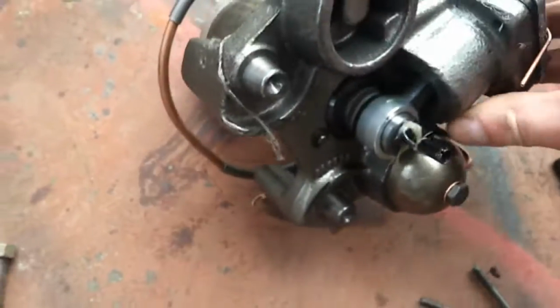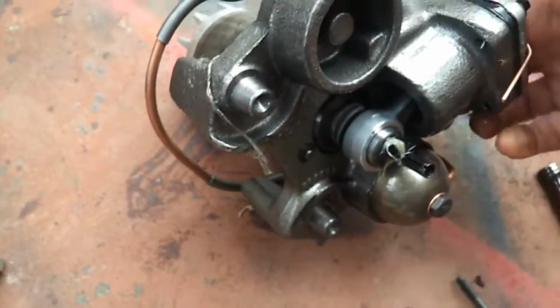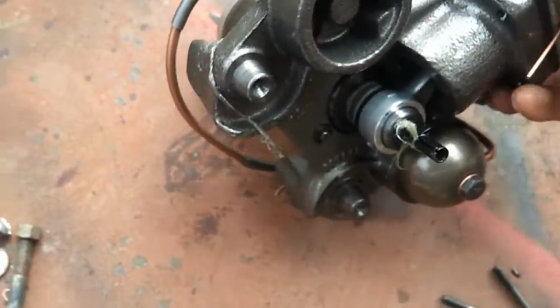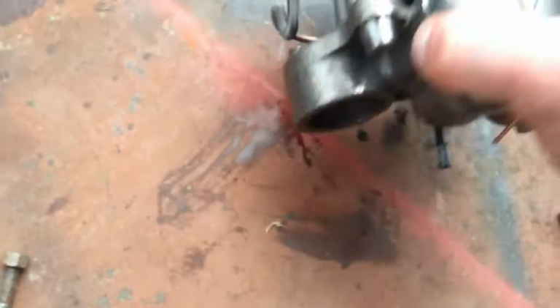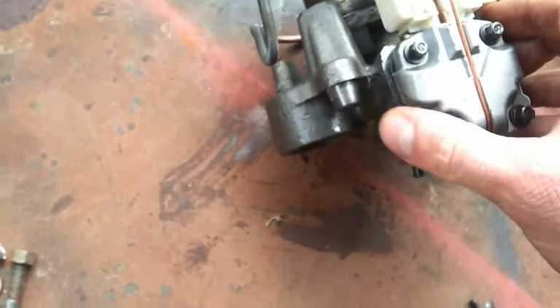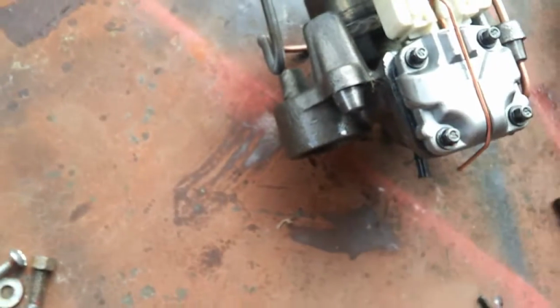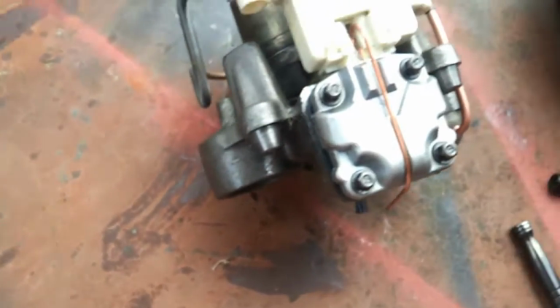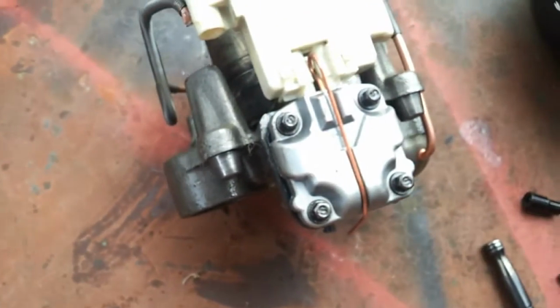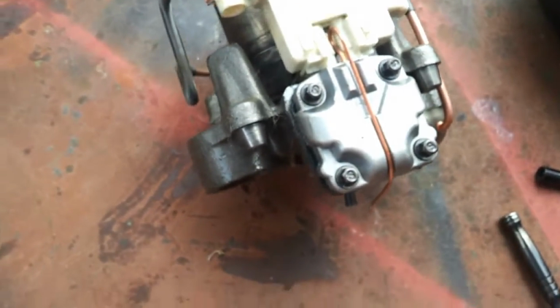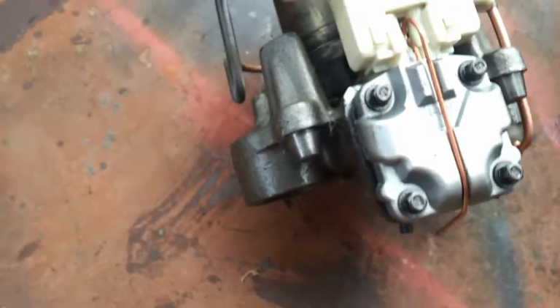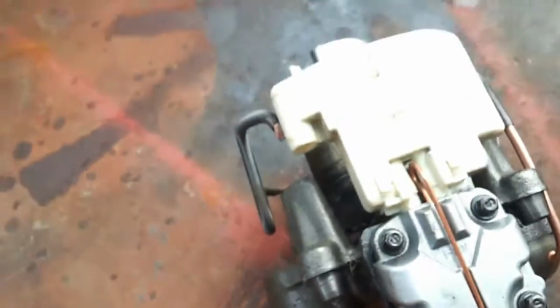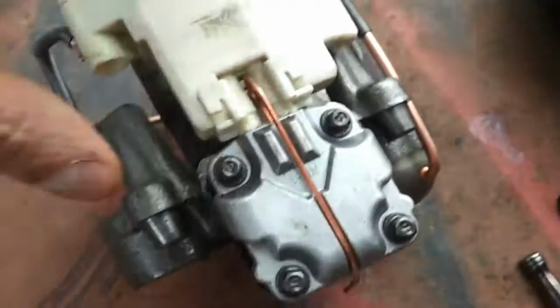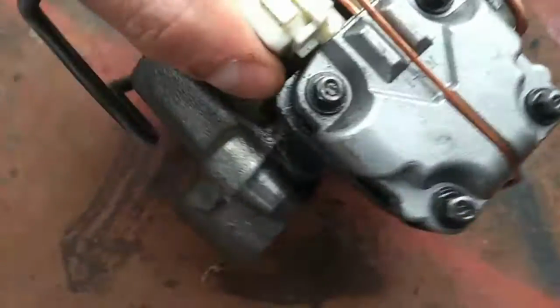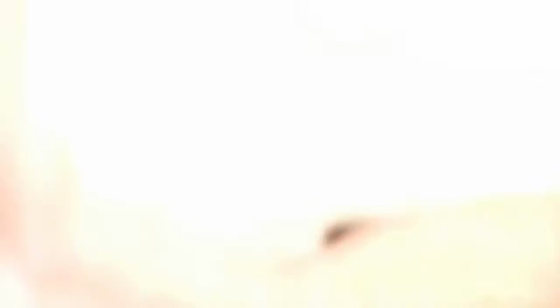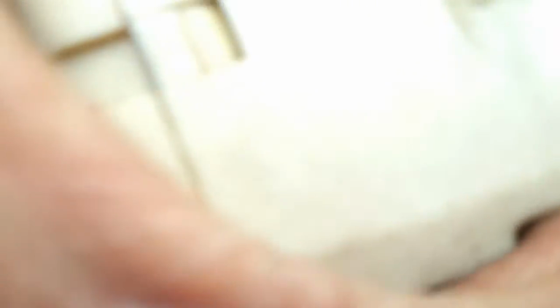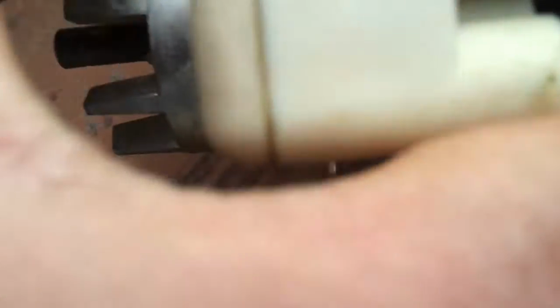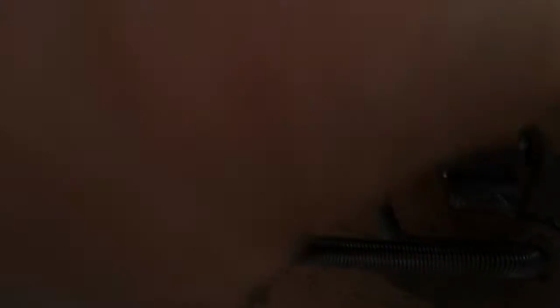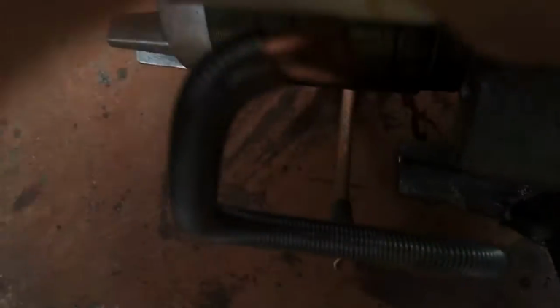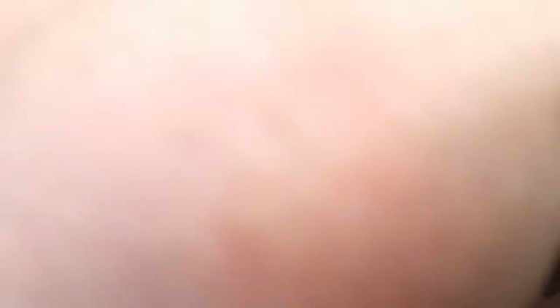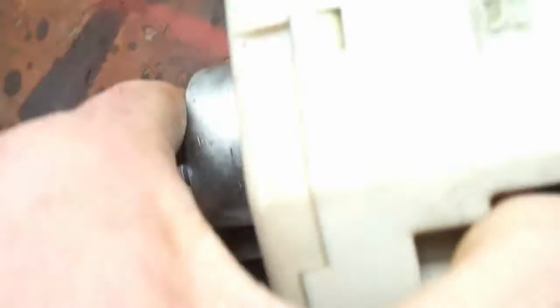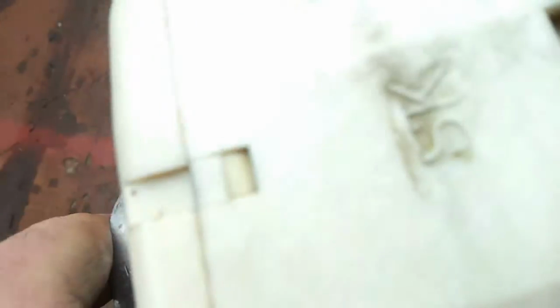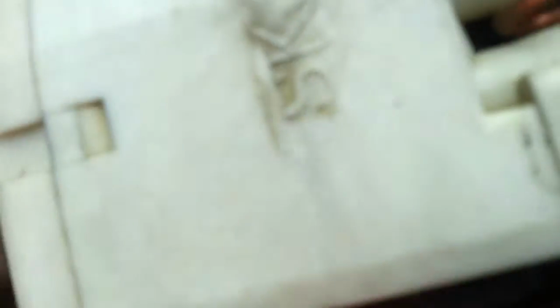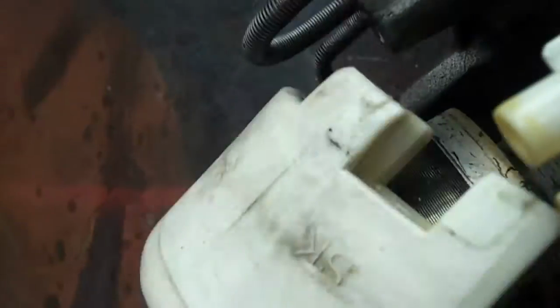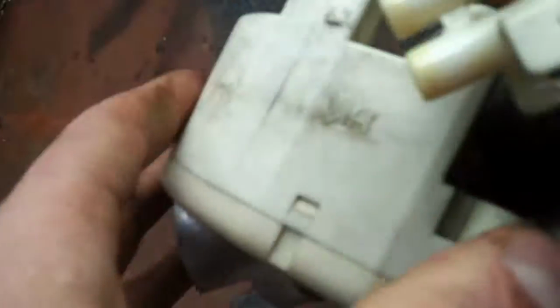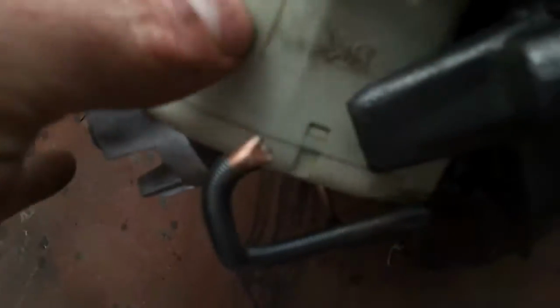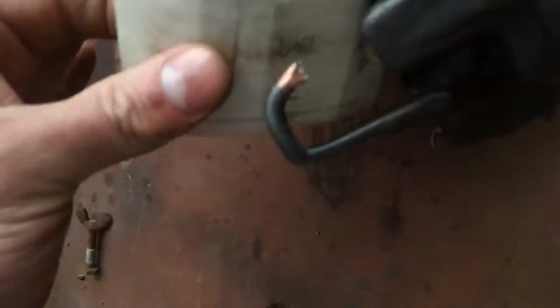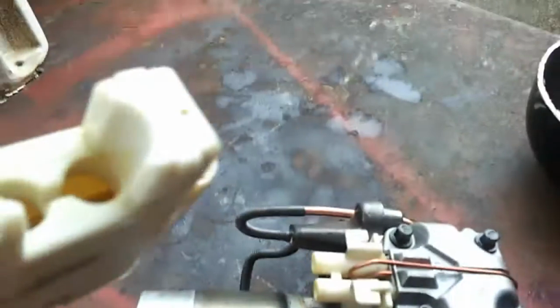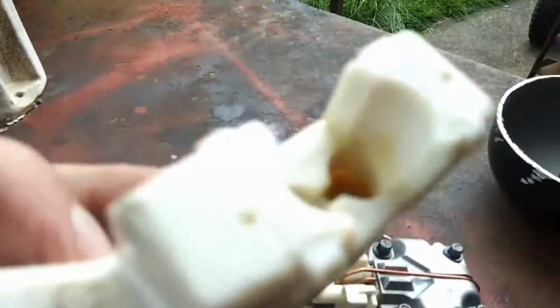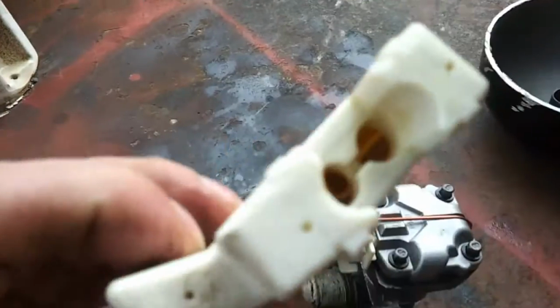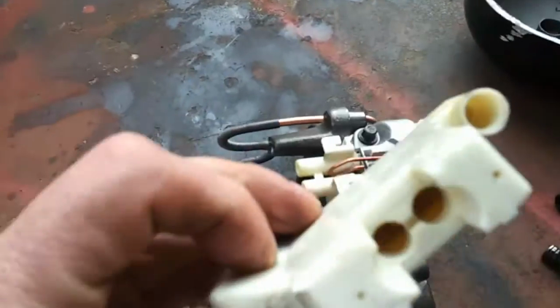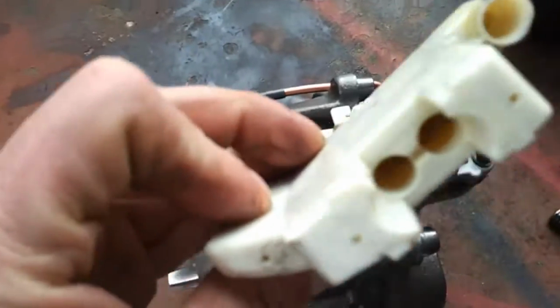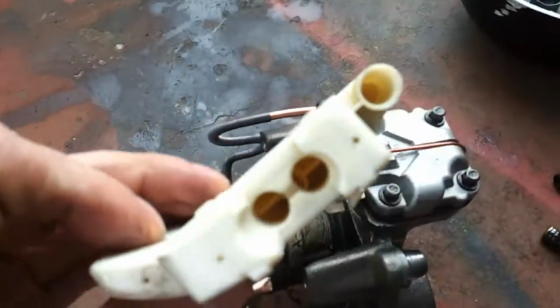Now let's dig into our compressor side here. Here we have the intake, which is just a plastic thing - just snaps on there. Just a little muffler.